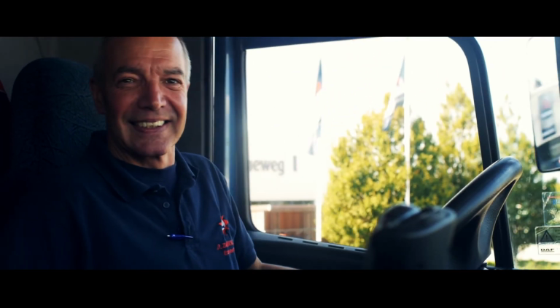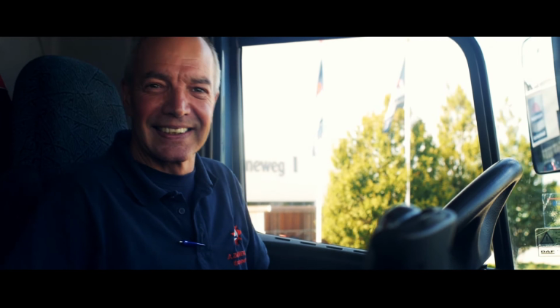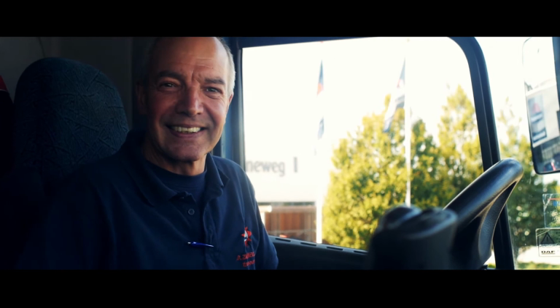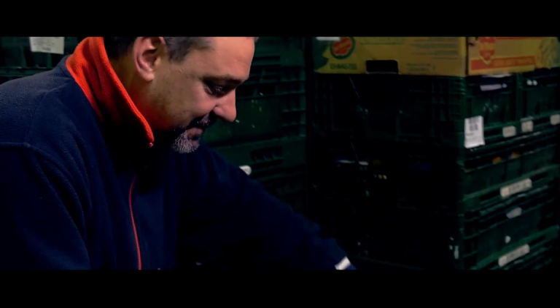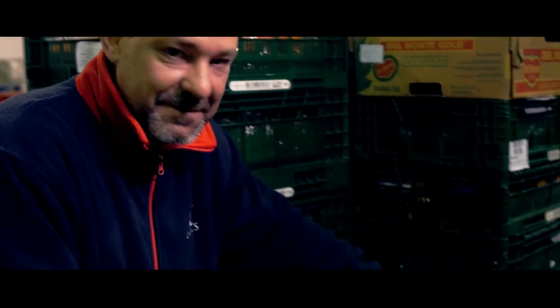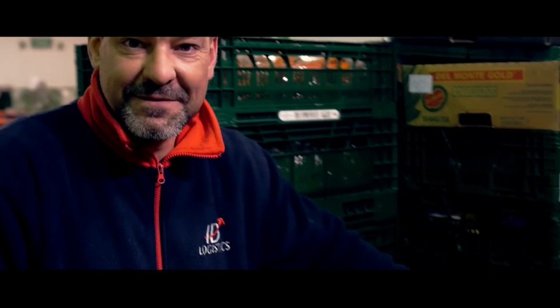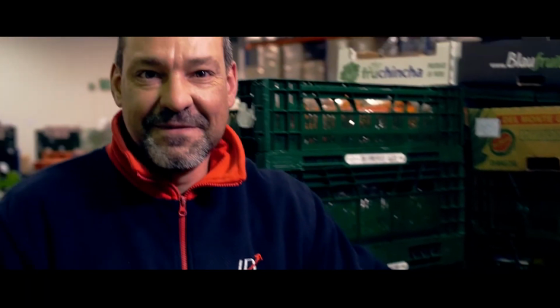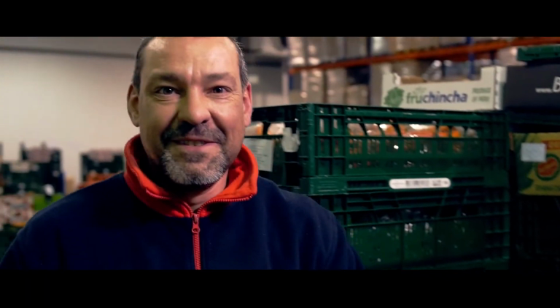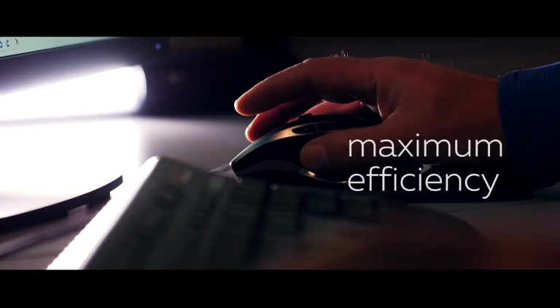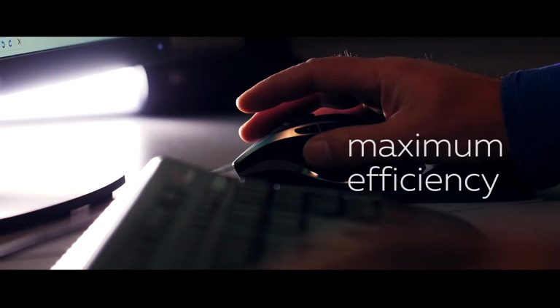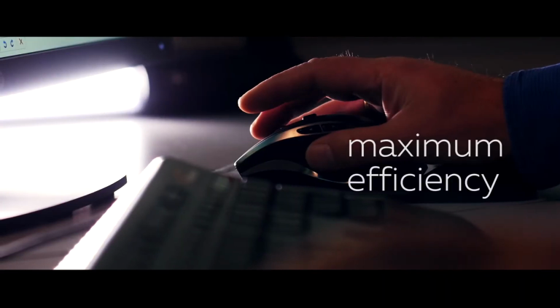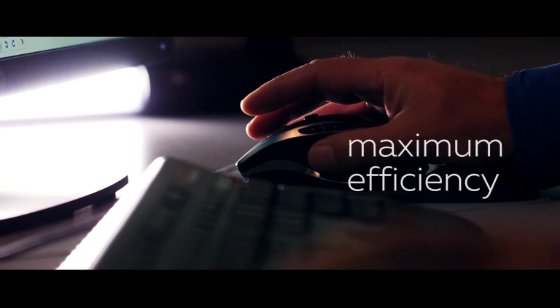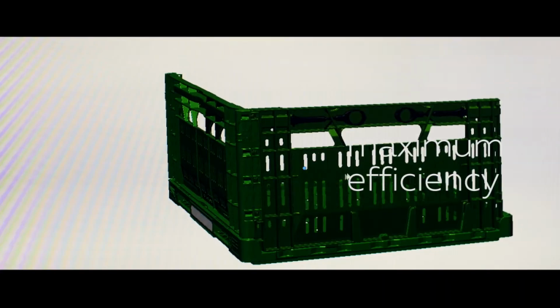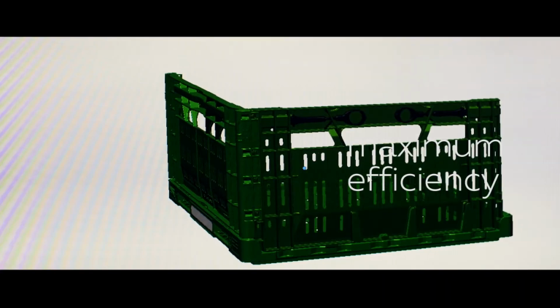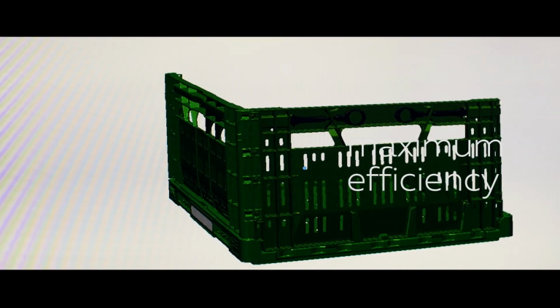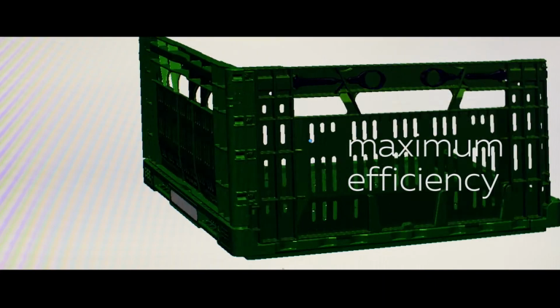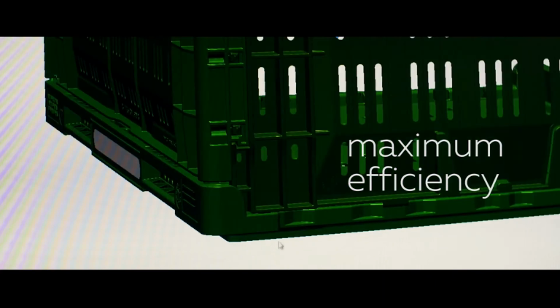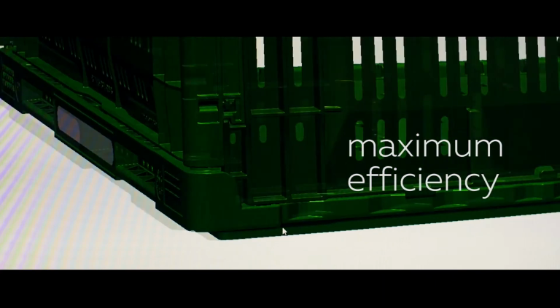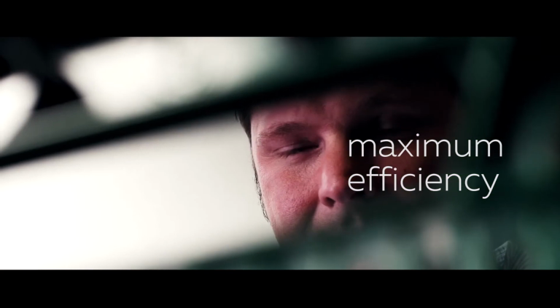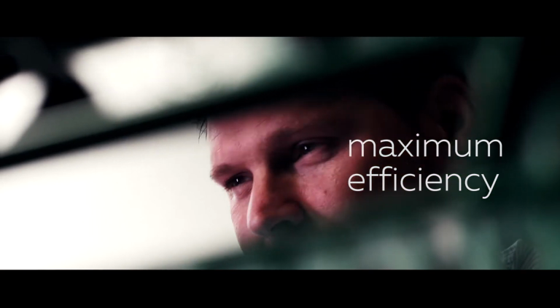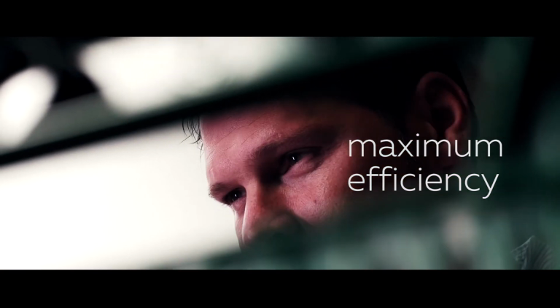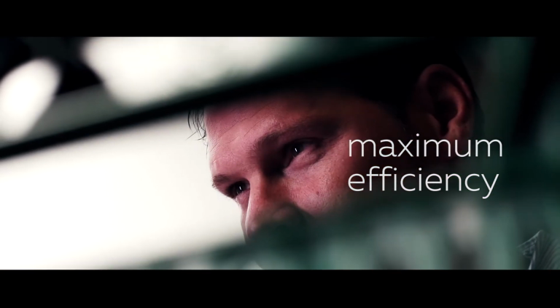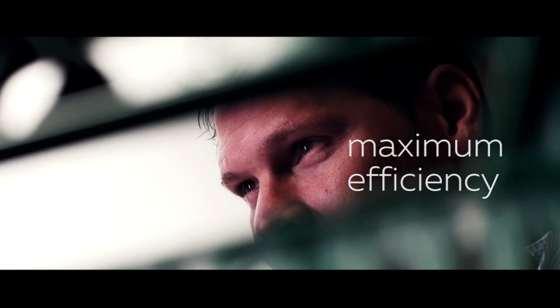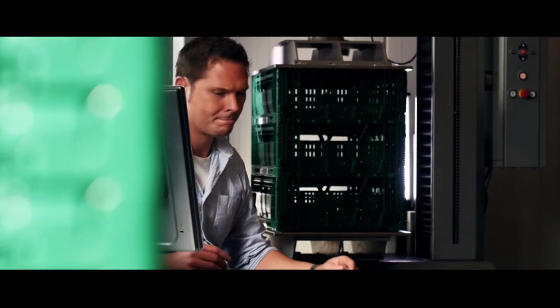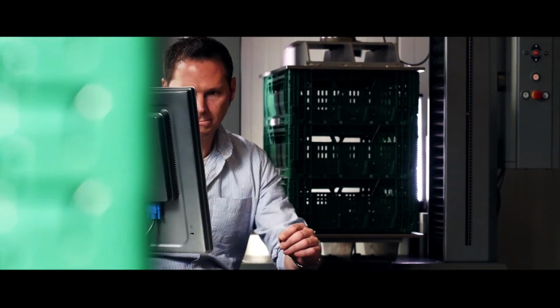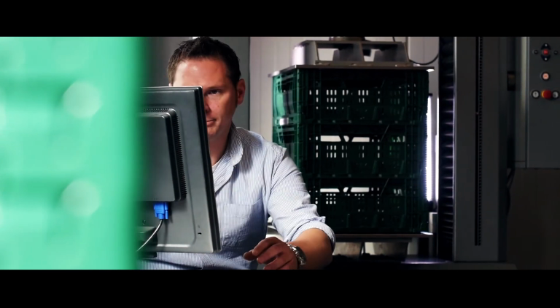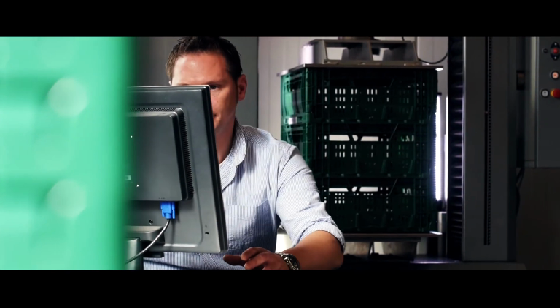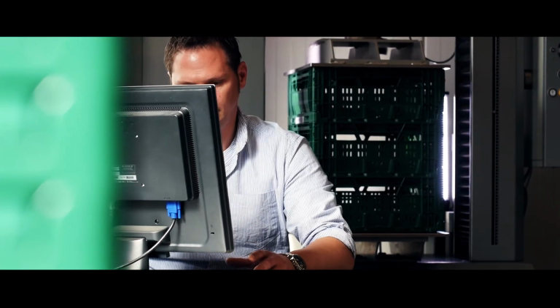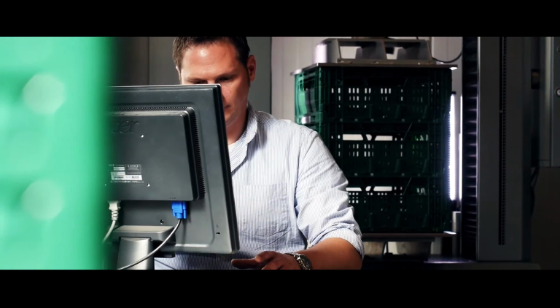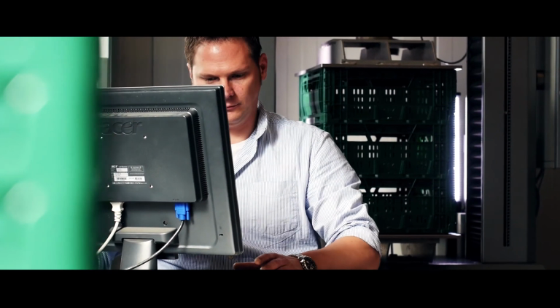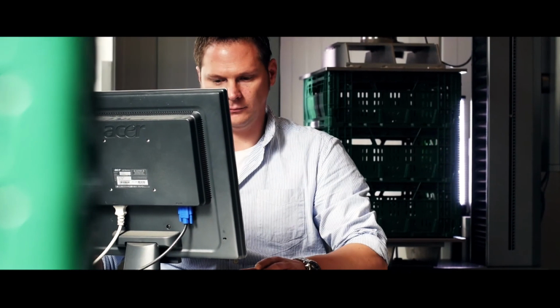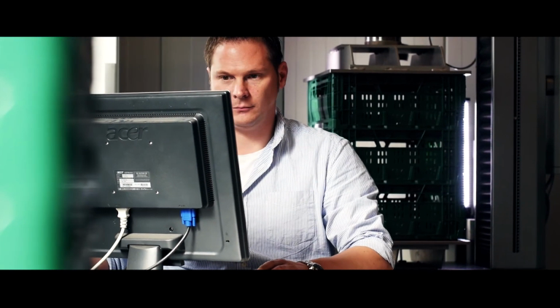That's what drives us — creating the most efficient, most sustainable and most innovative solutions for our clients' logistic processes.